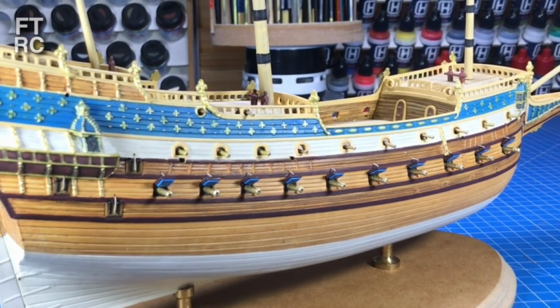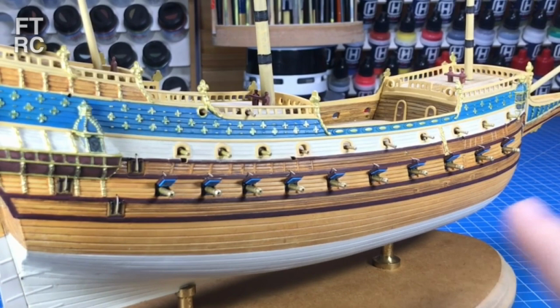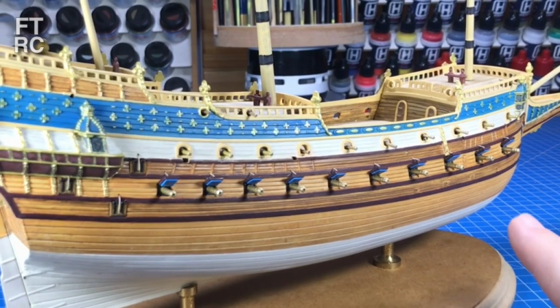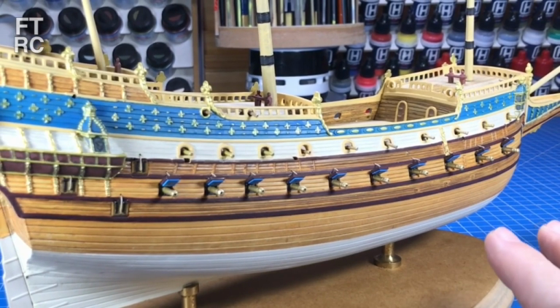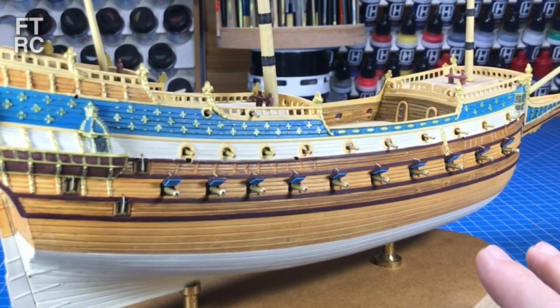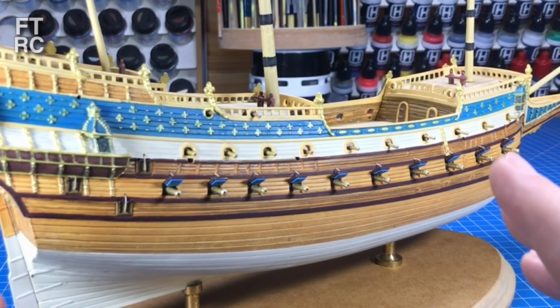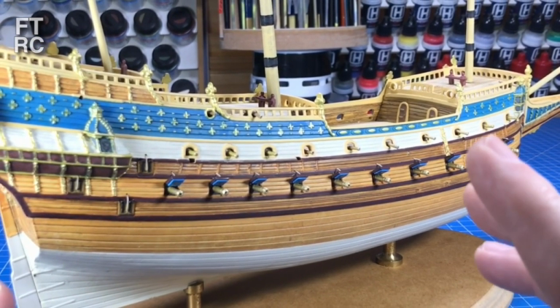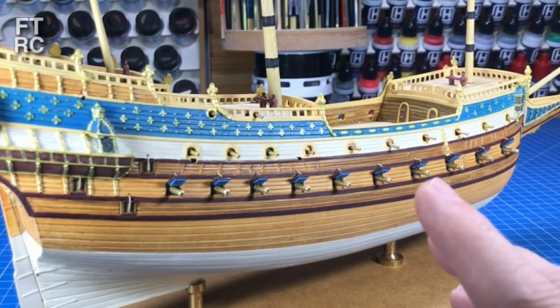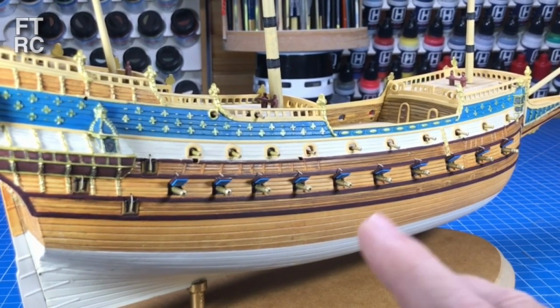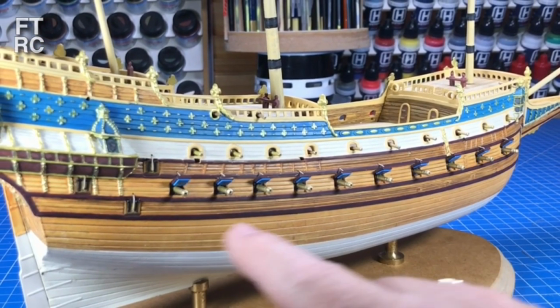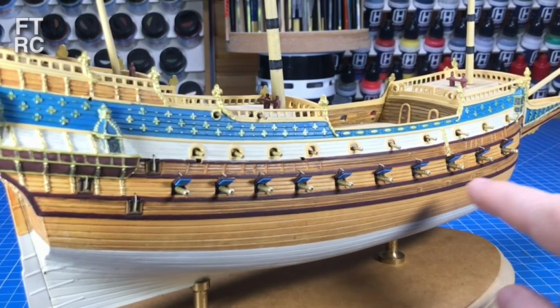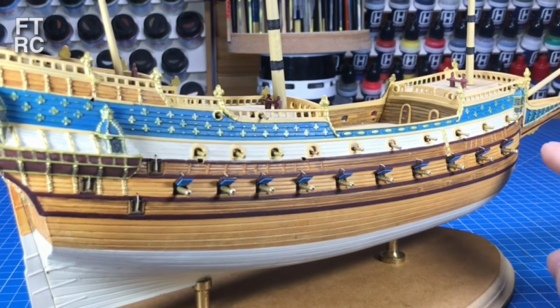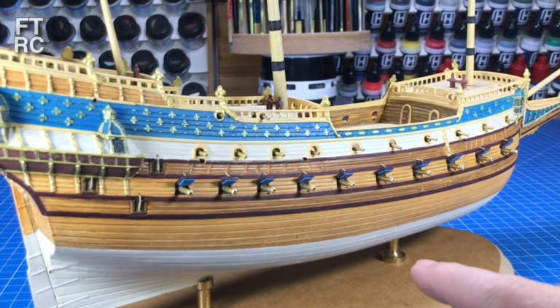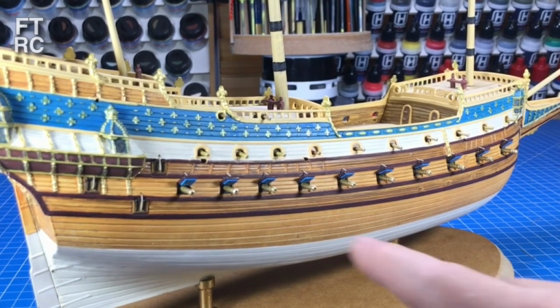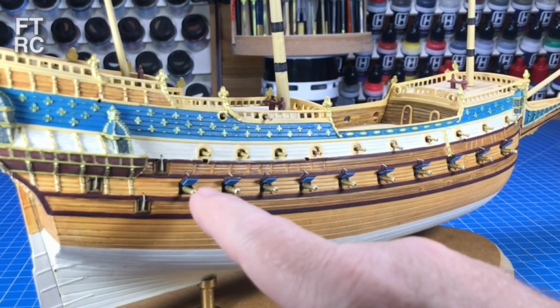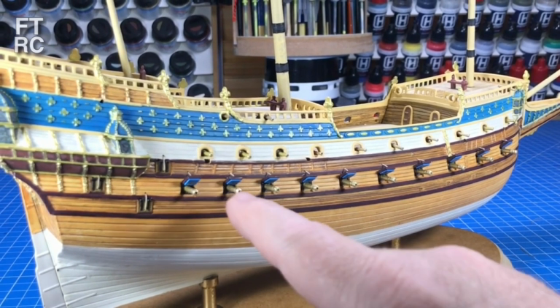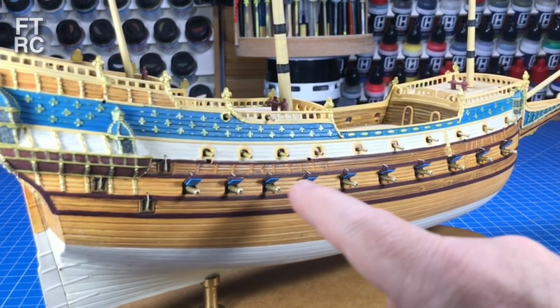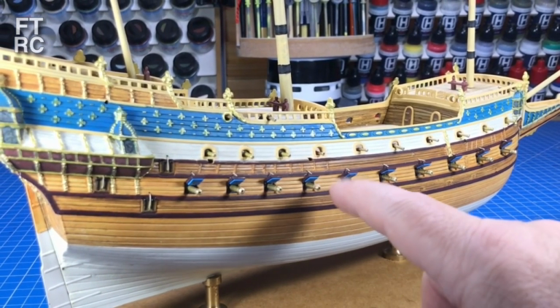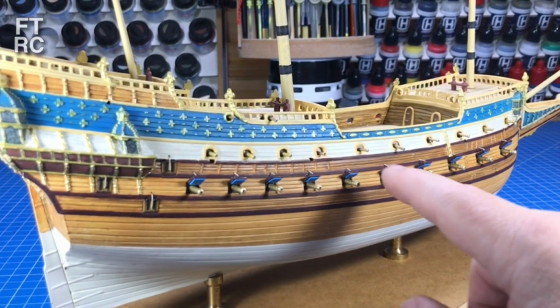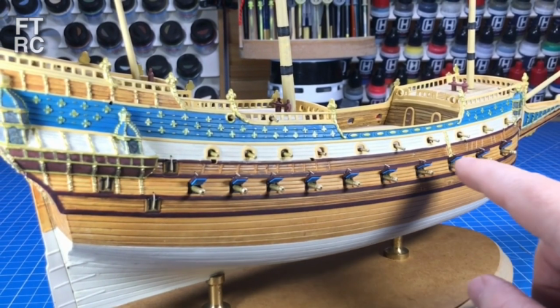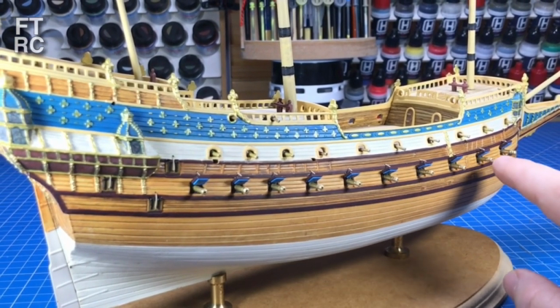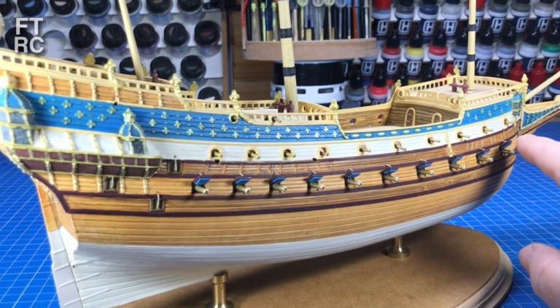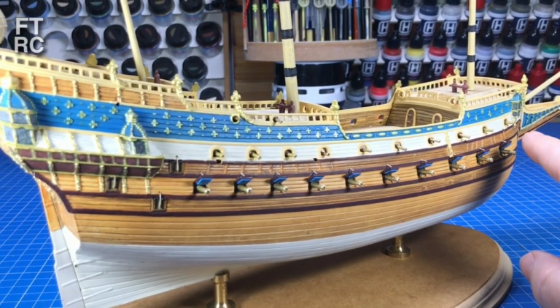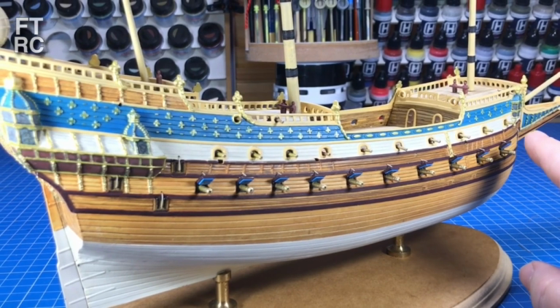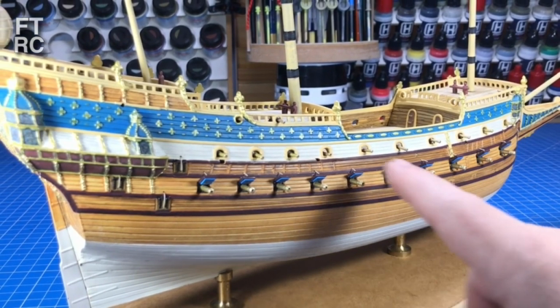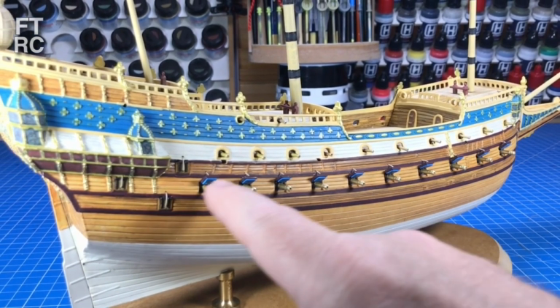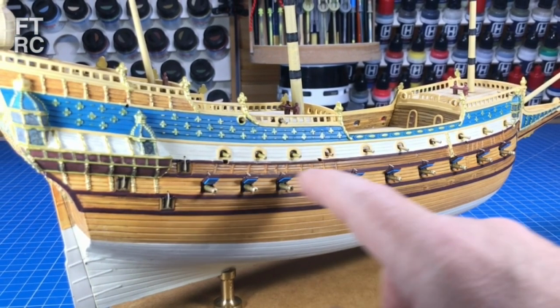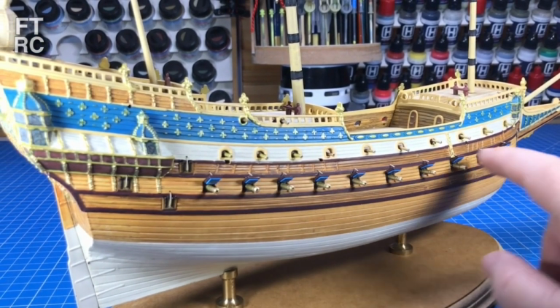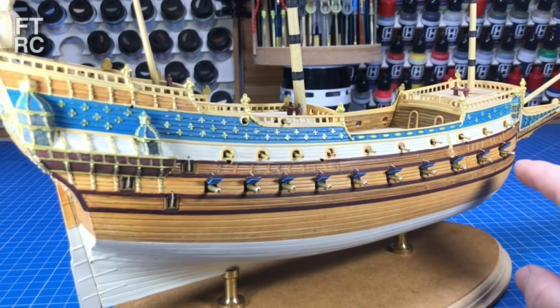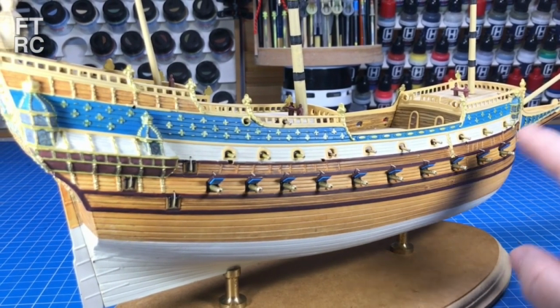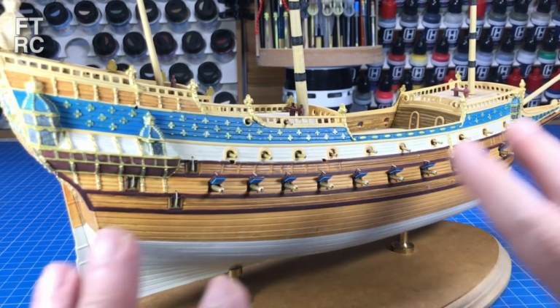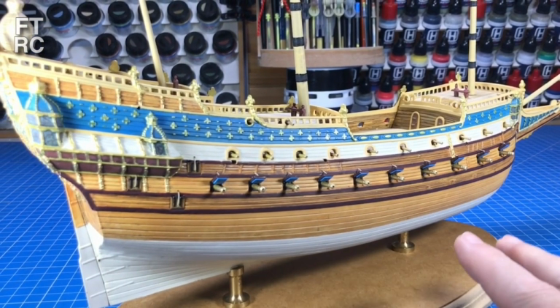She is cannoned up to the teeth on this side. So would you like to see how I put all the cannons in, how I created the custom-made cannon port lids — because these are slightly different to the kit — and how I got the whole thing to fit together?